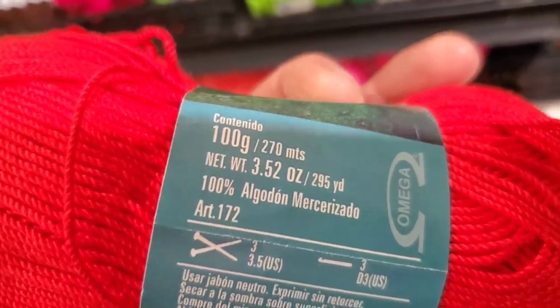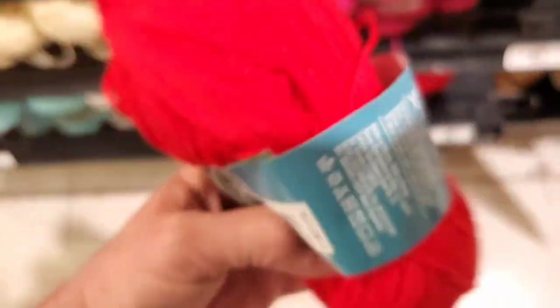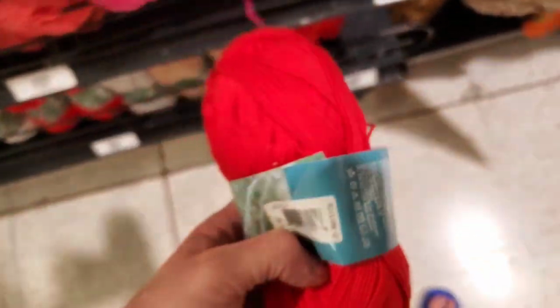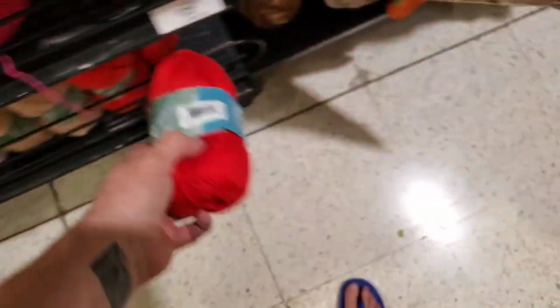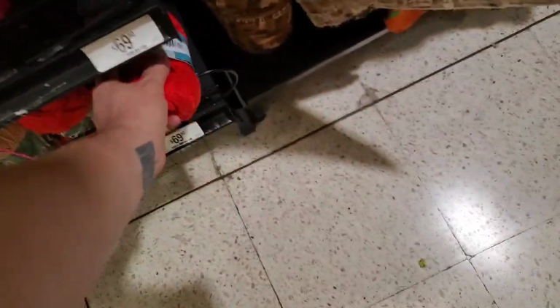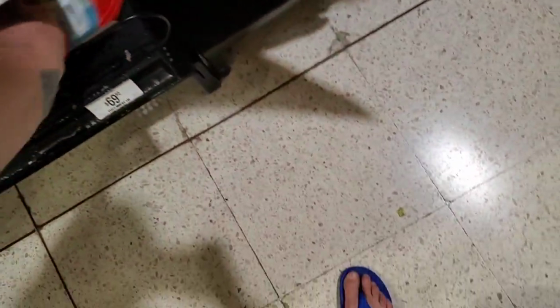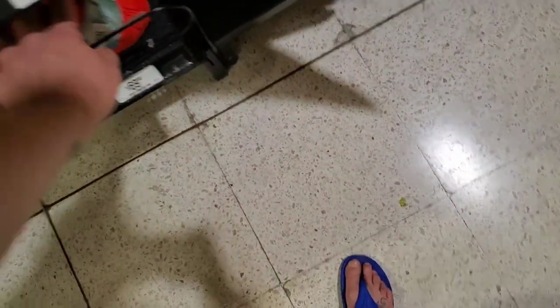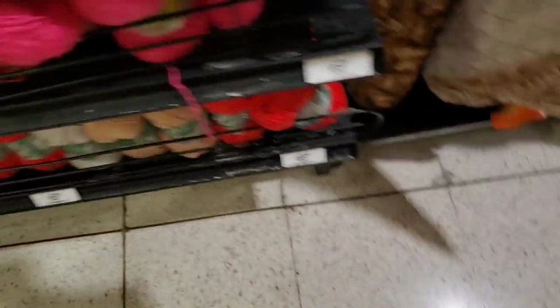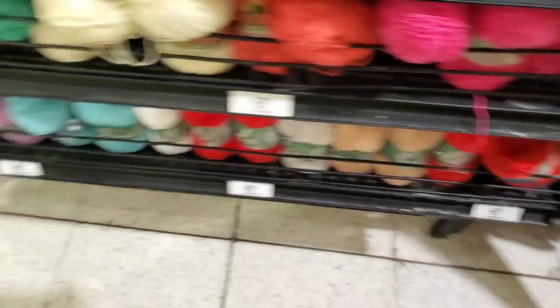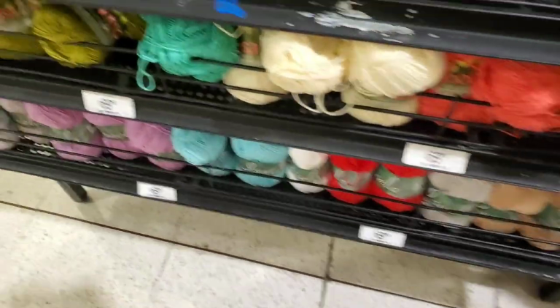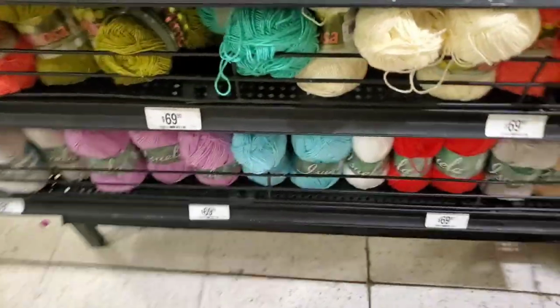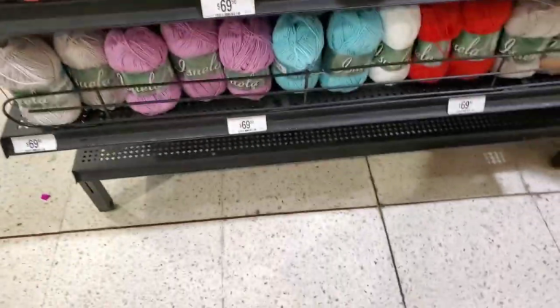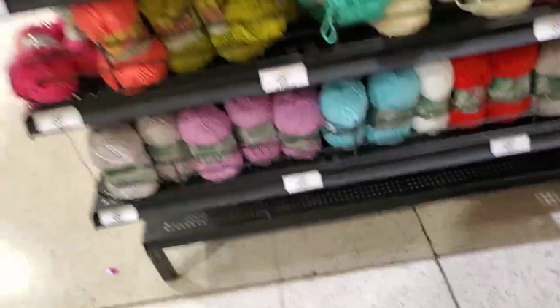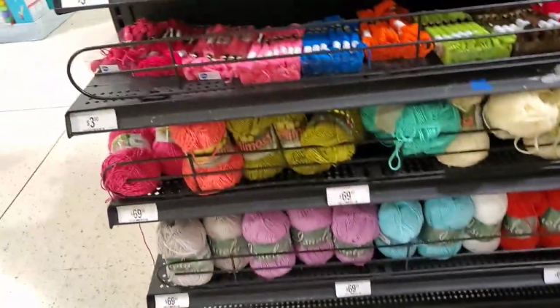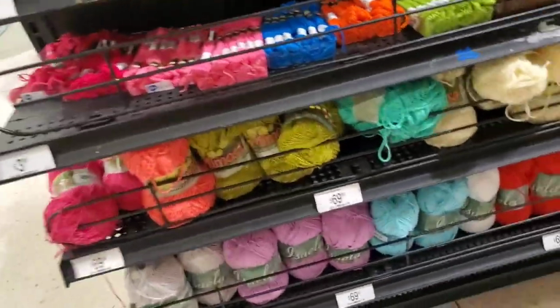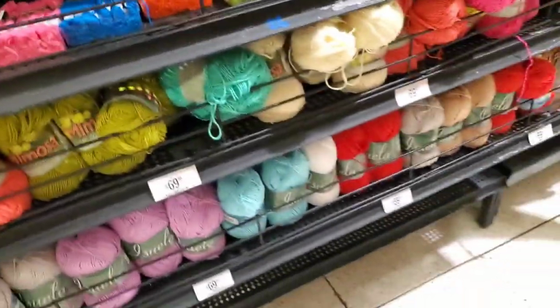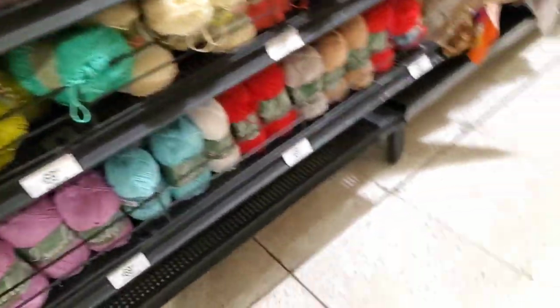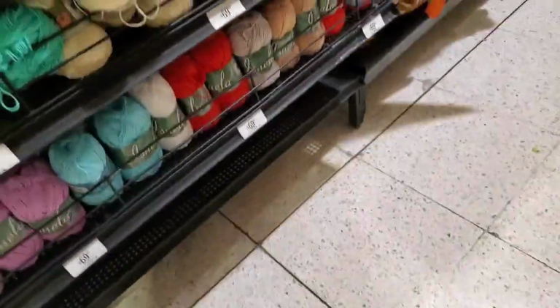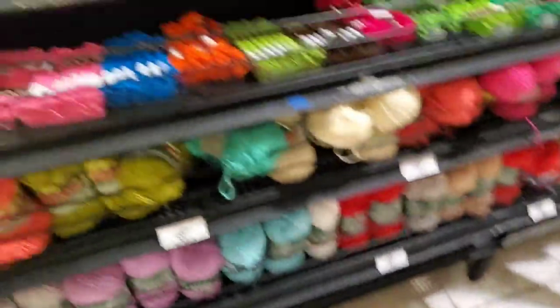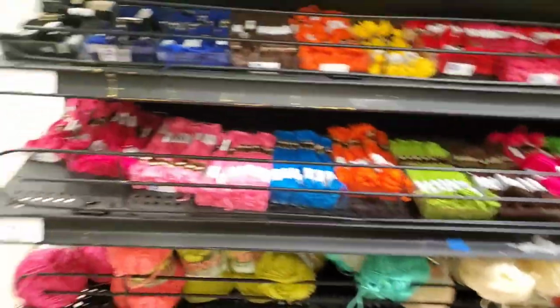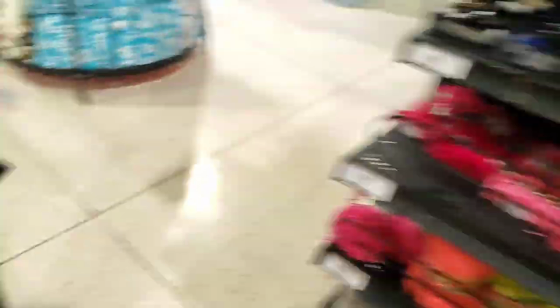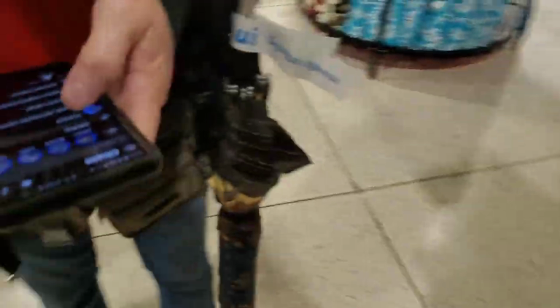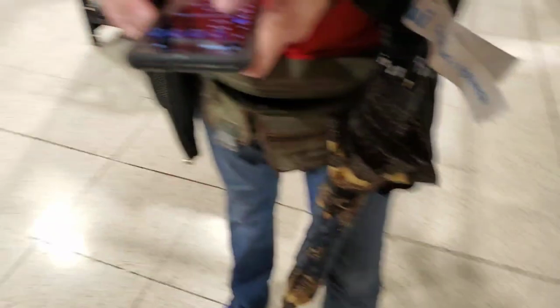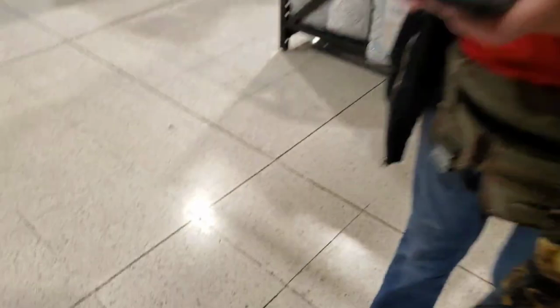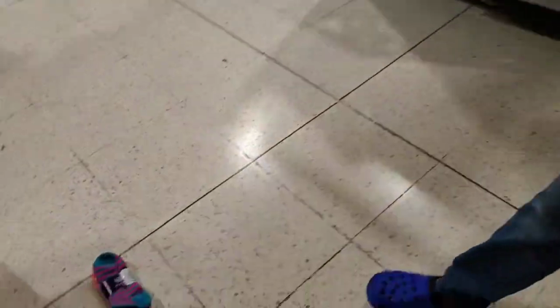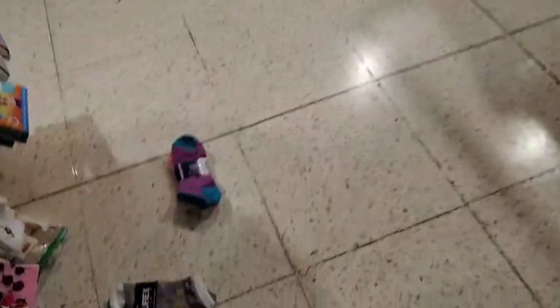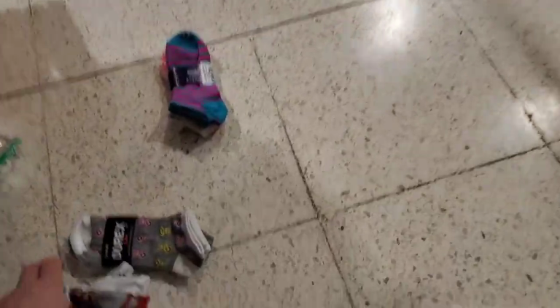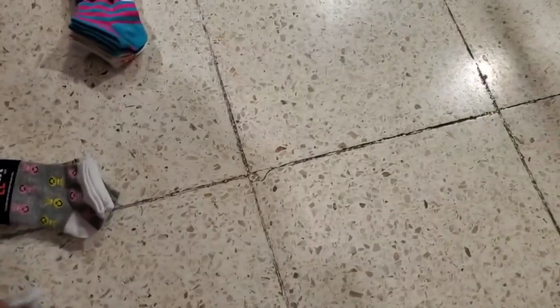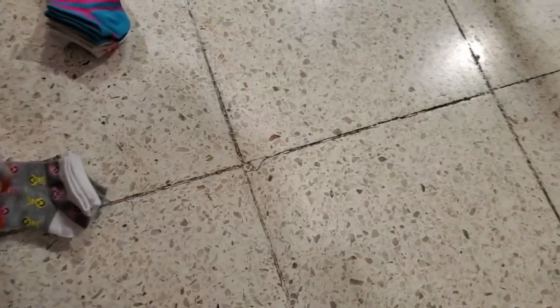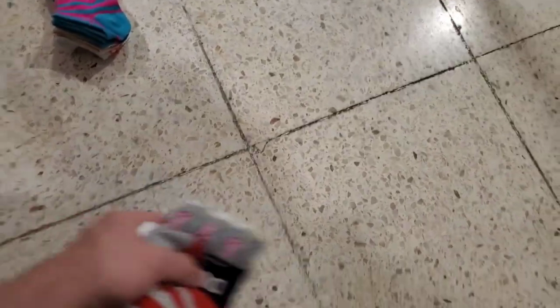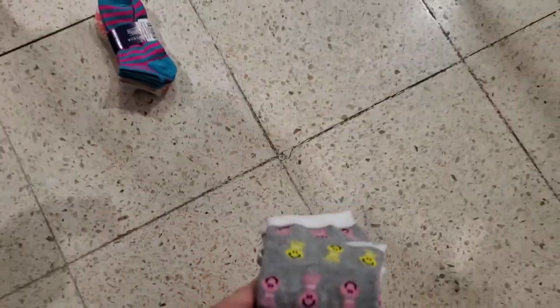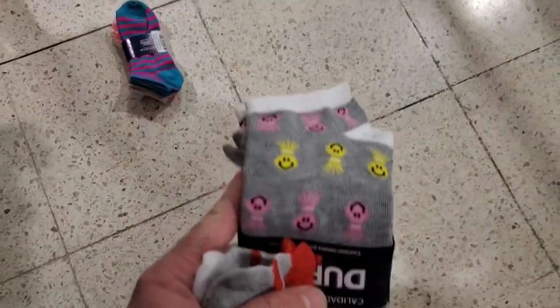Mercerized cotton — I can't say that word — 295 yards. I may be coming back here for some of that cotton.